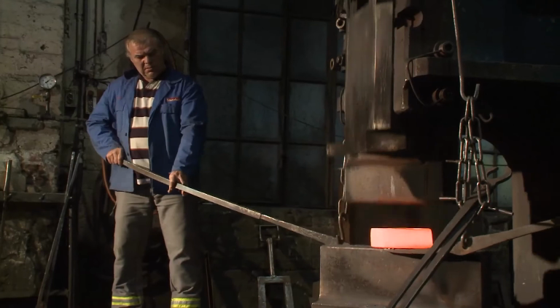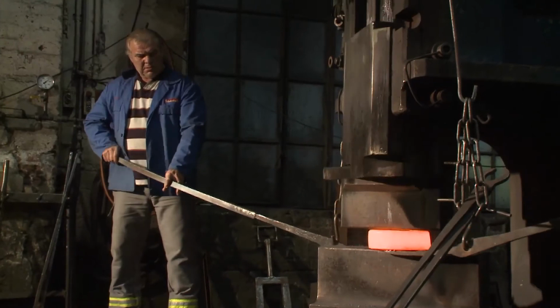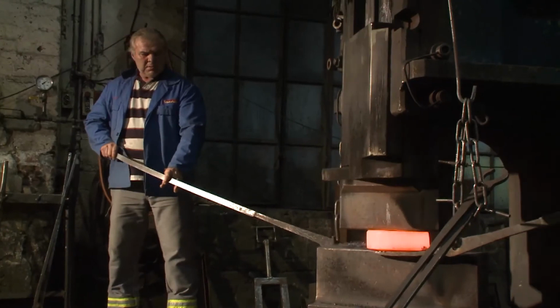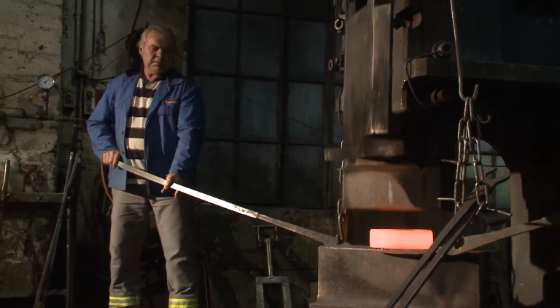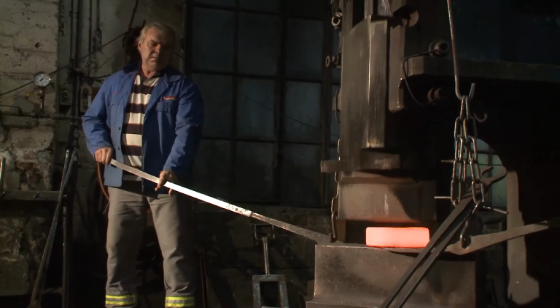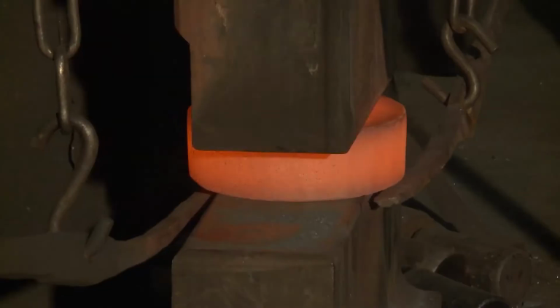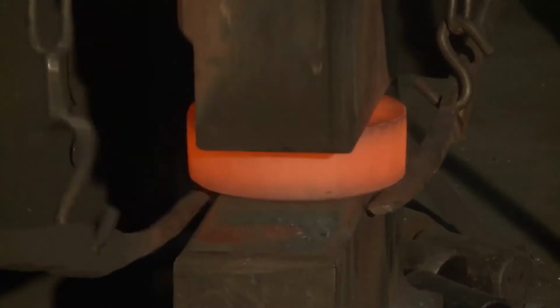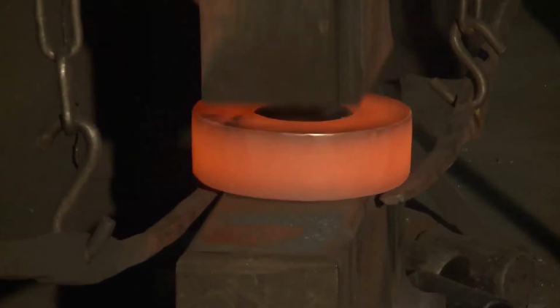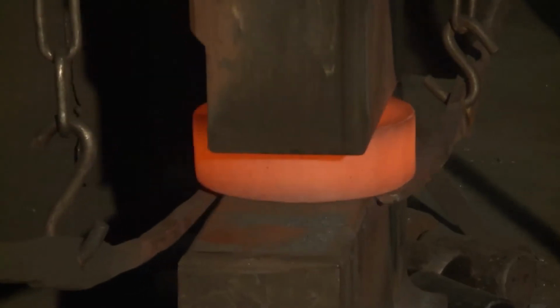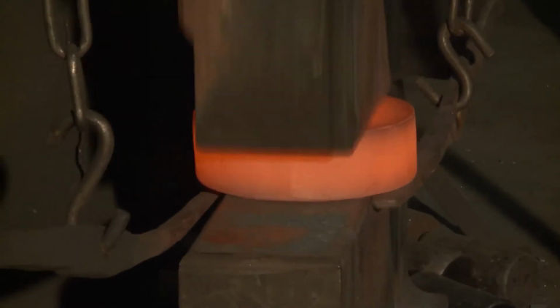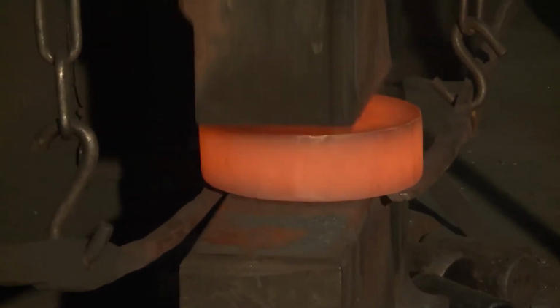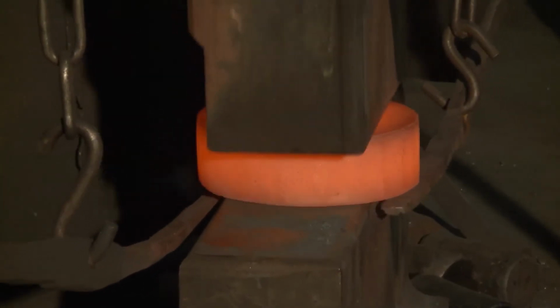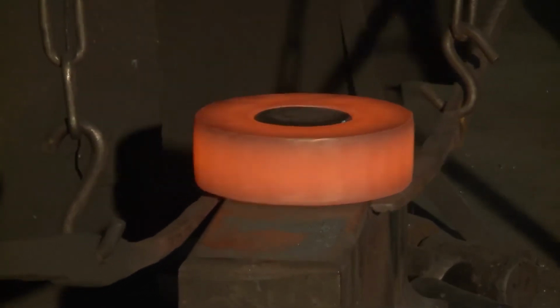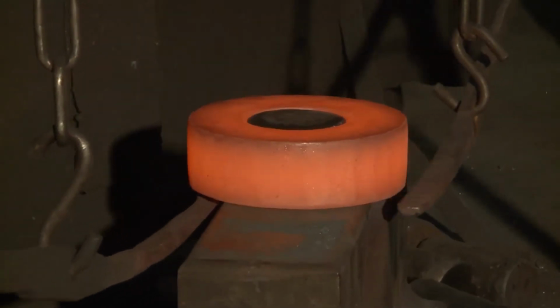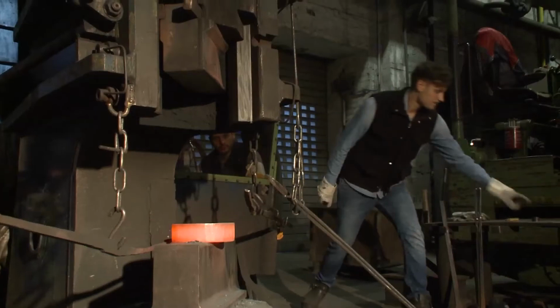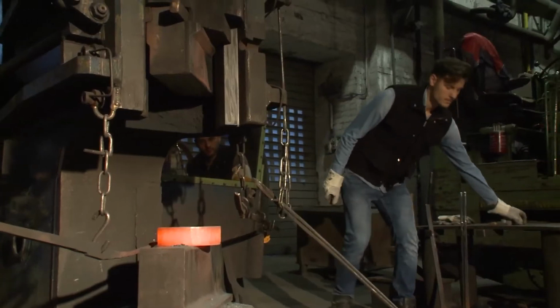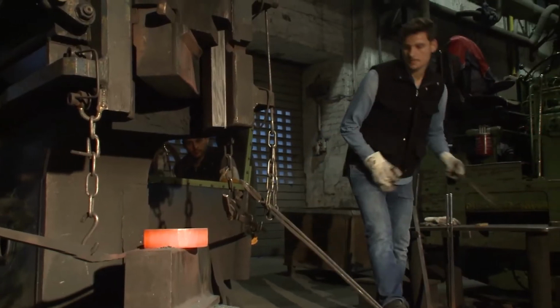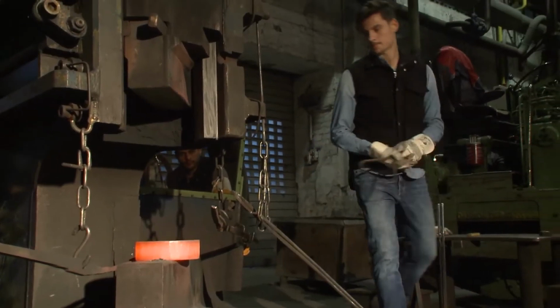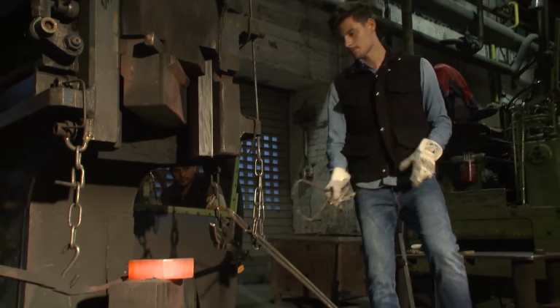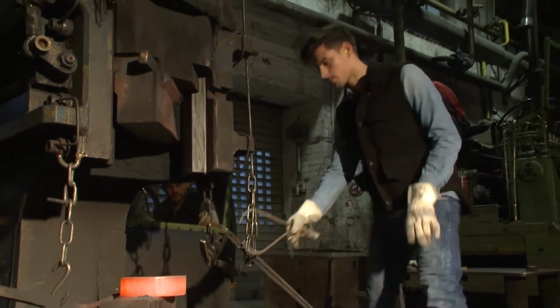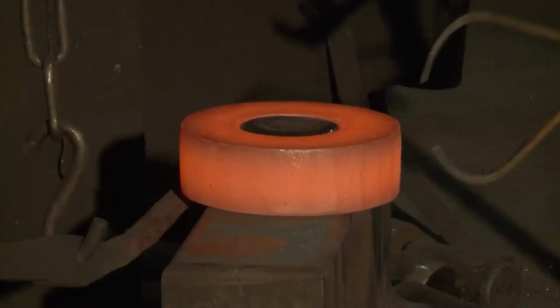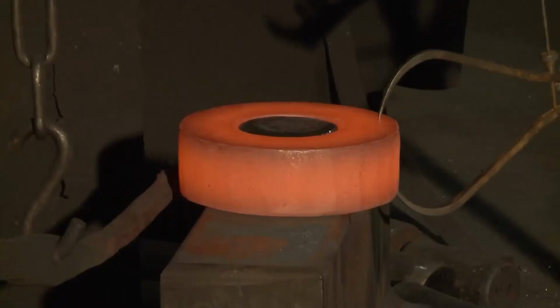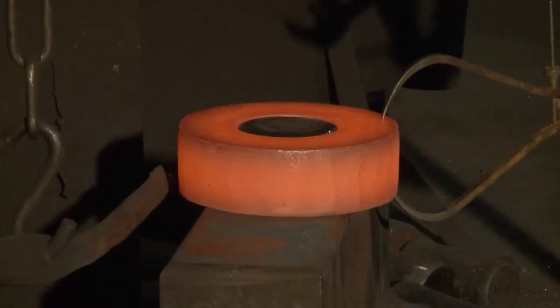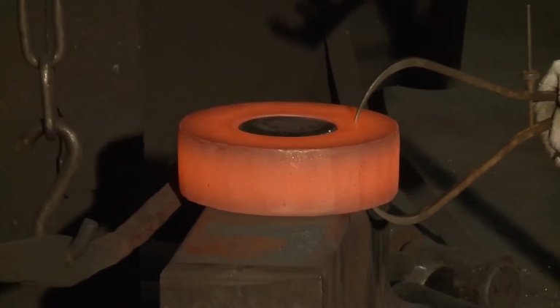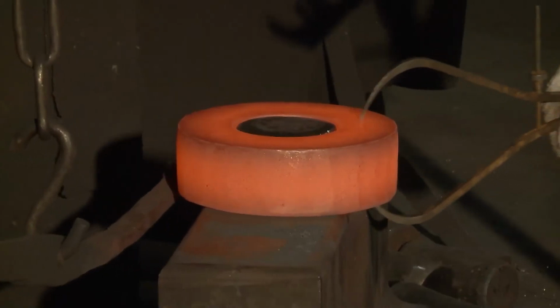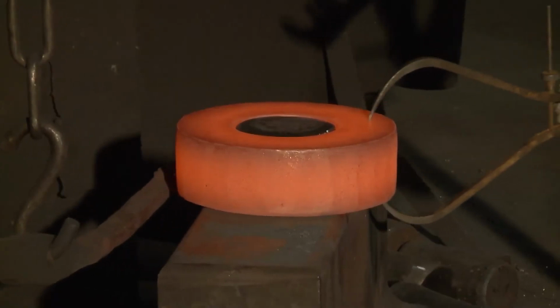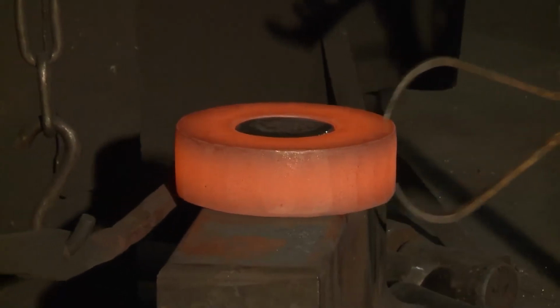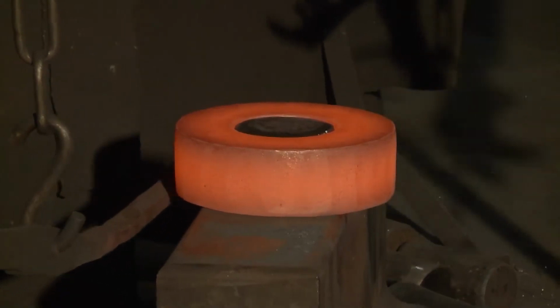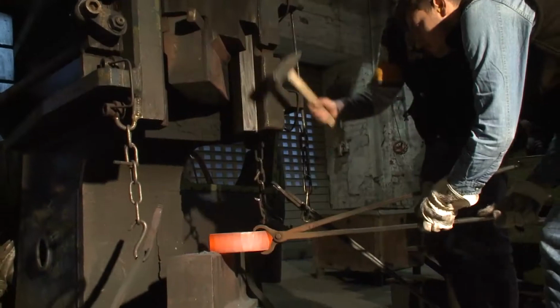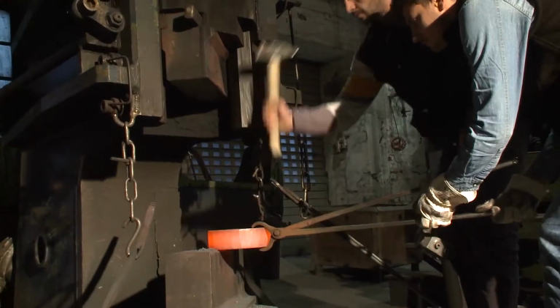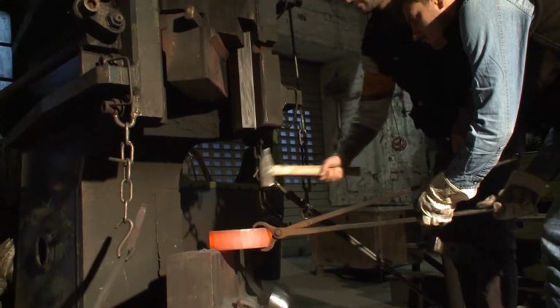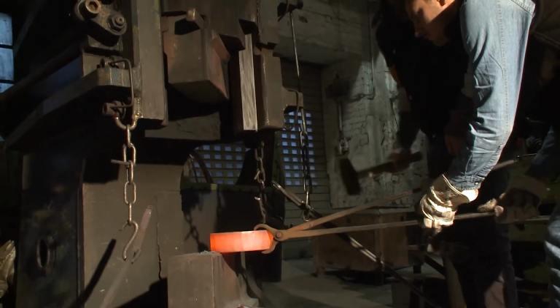For quality assurance, all workpieces are finely hot stamped with an order number. This is to ensure the part's identity and its traceability.